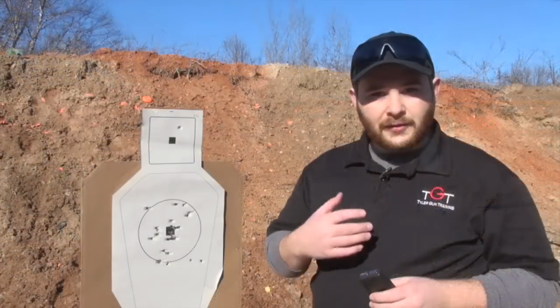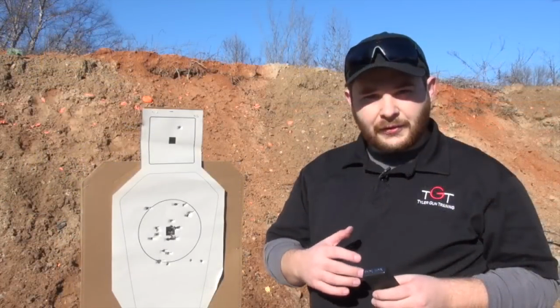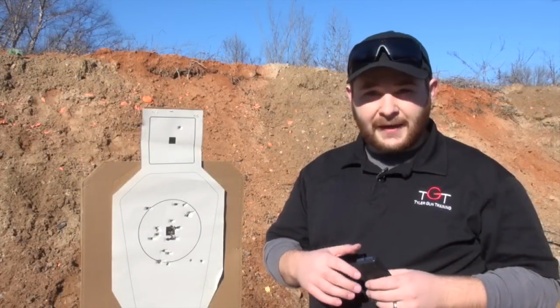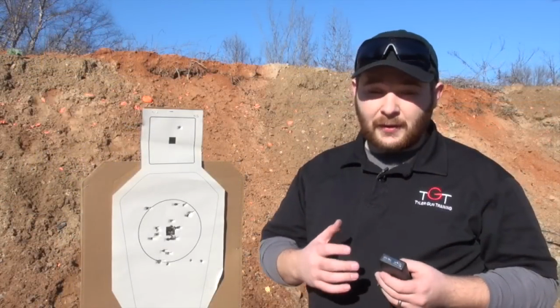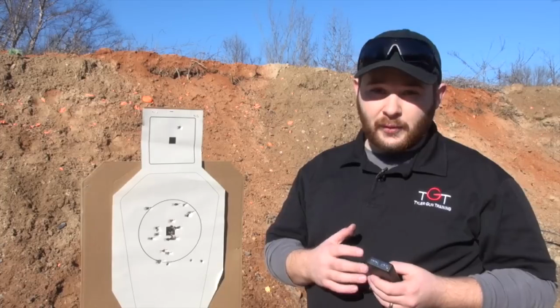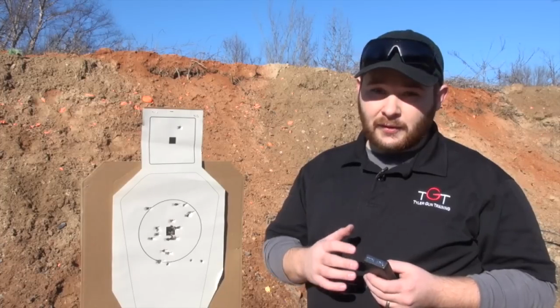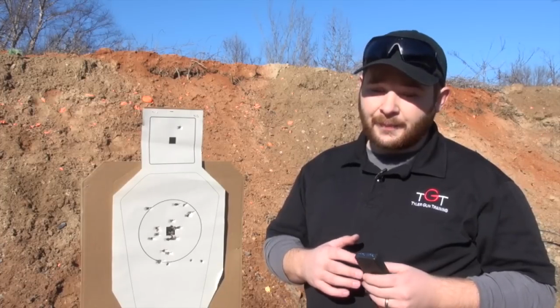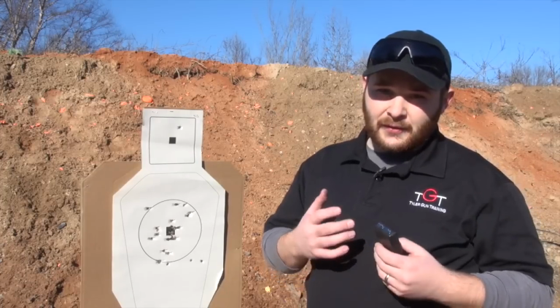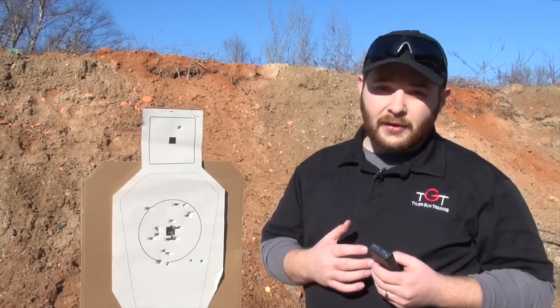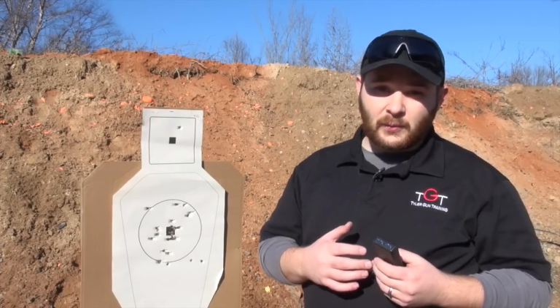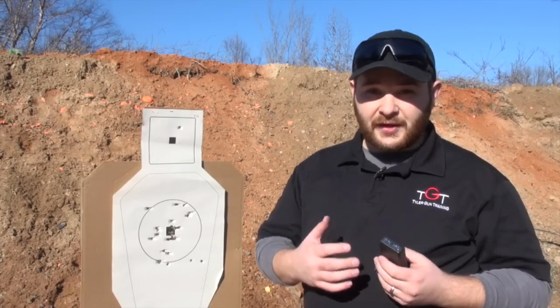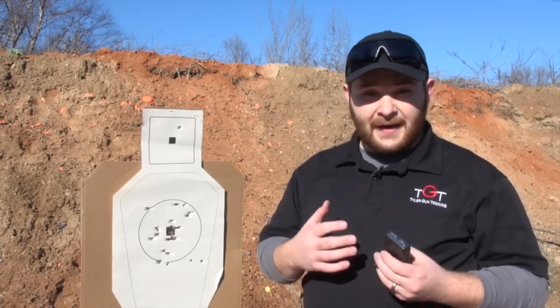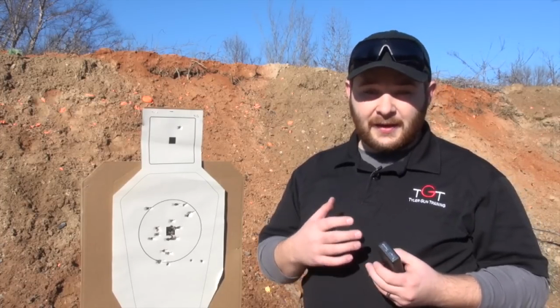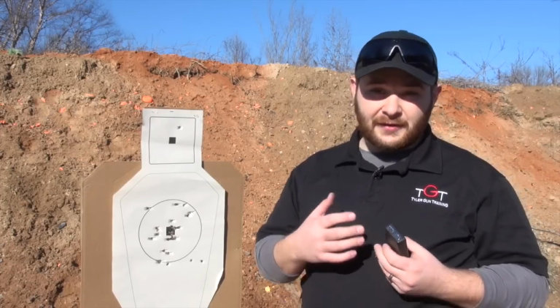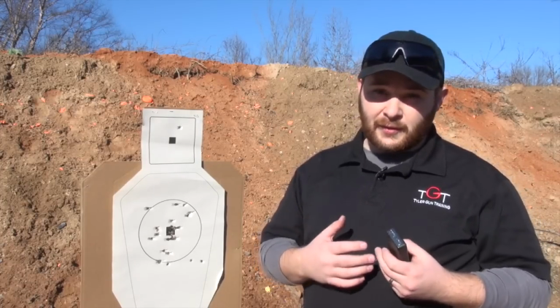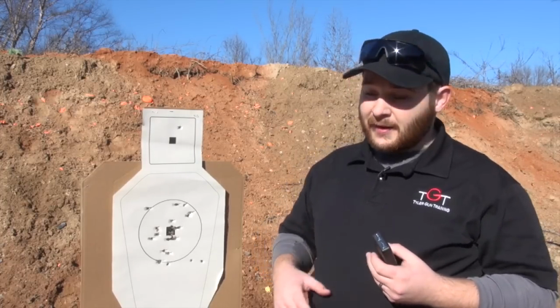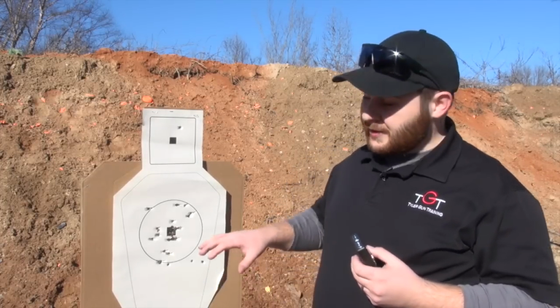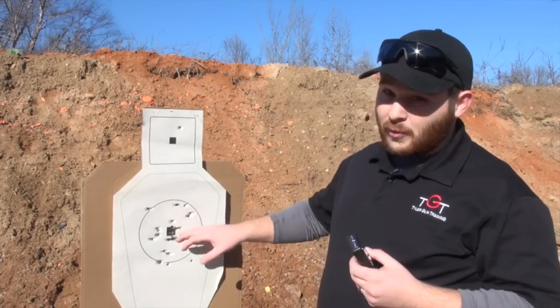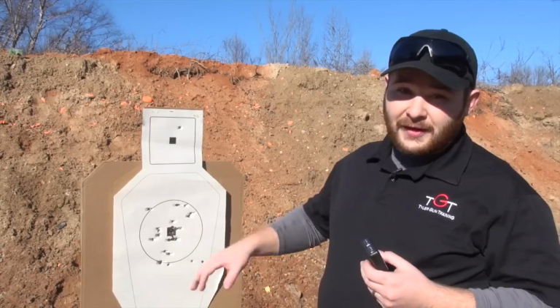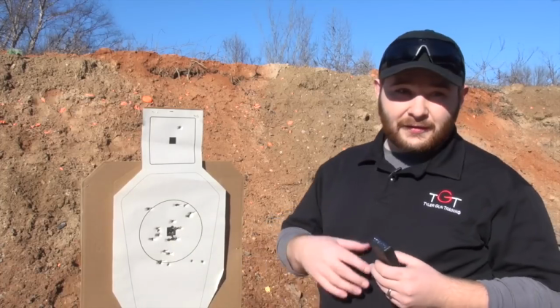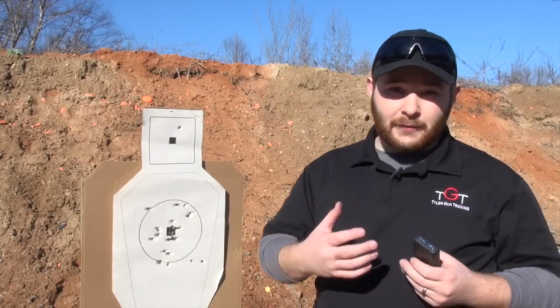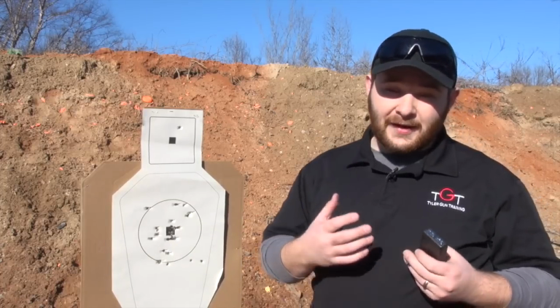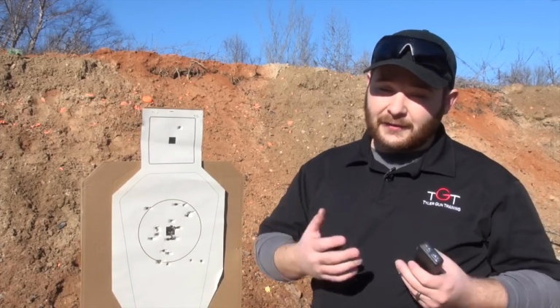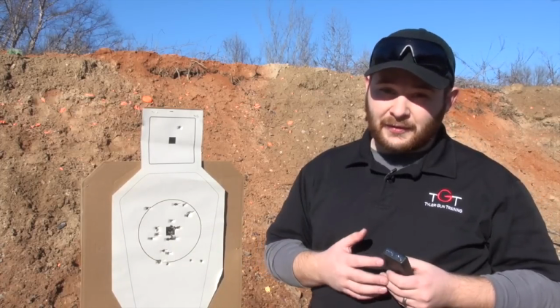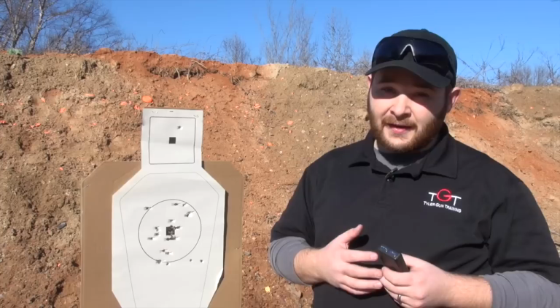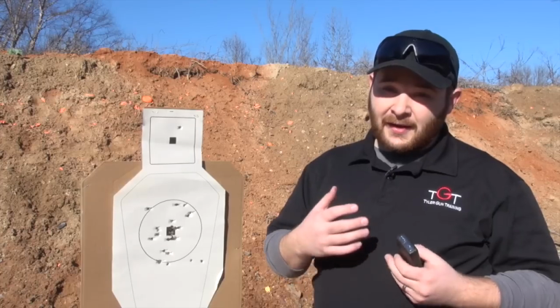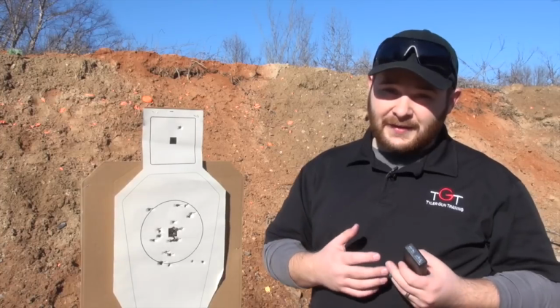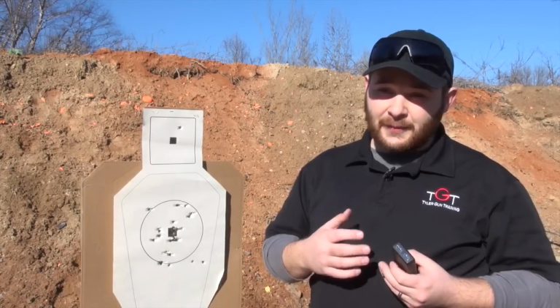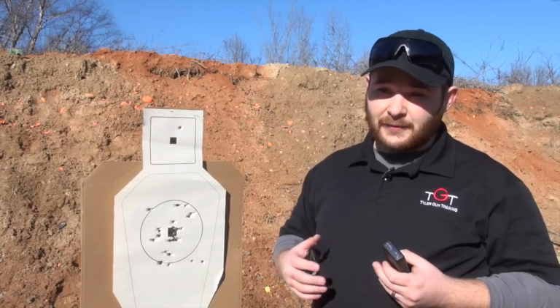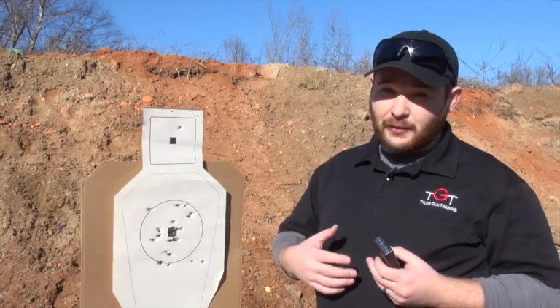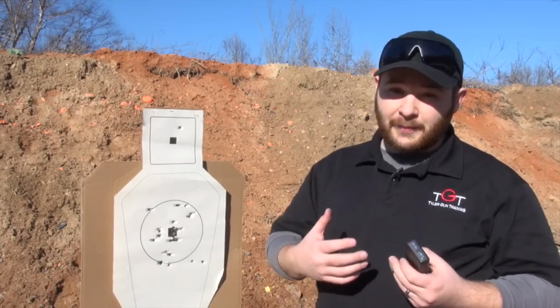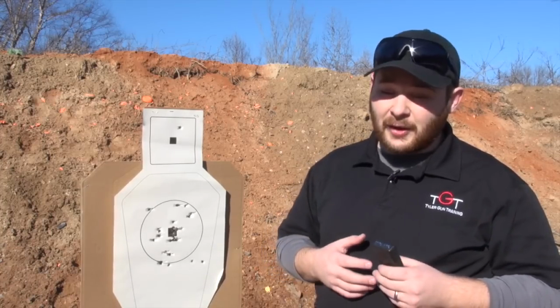All right, so all totaled up, I got a 12.21 raw time. The drill calls for standard IDPA targets and scoring. I've got a bunch of these Warren training targets left over from my class, so that's what I'm using today, and it also makes the drill a little bit tougher since the circles are a bit smaller.